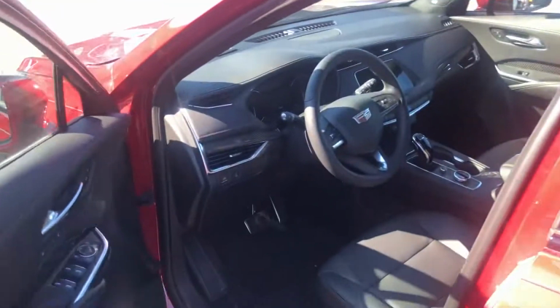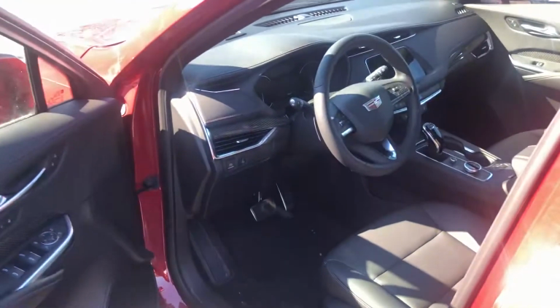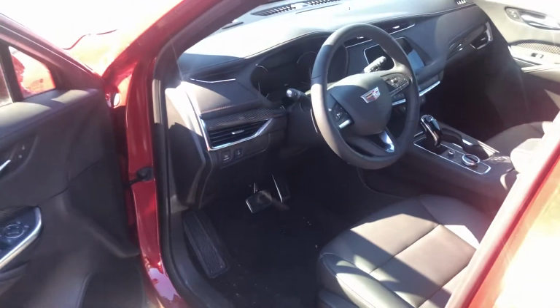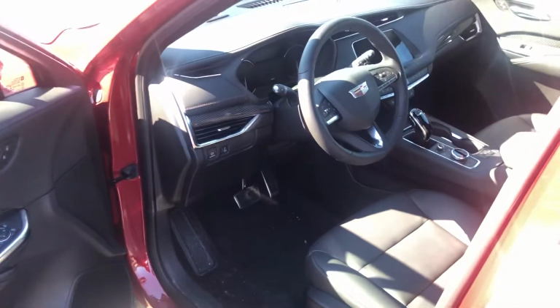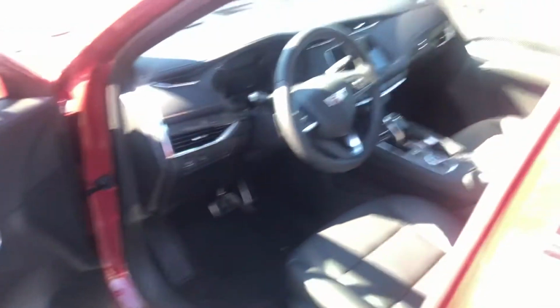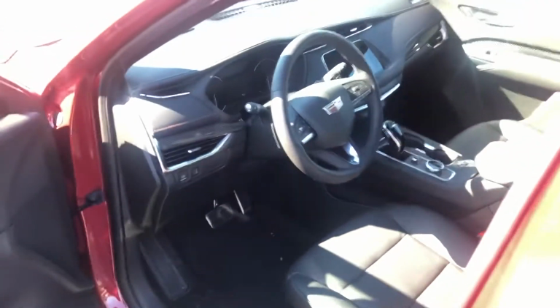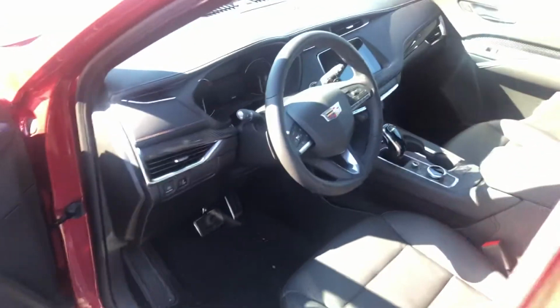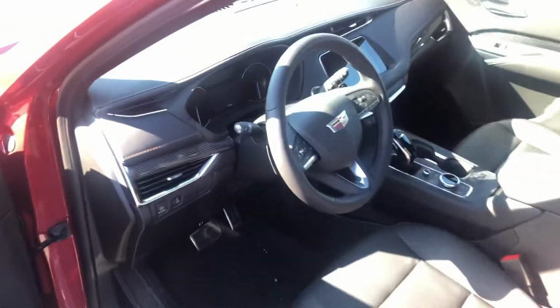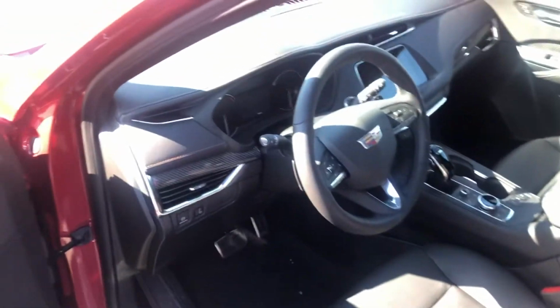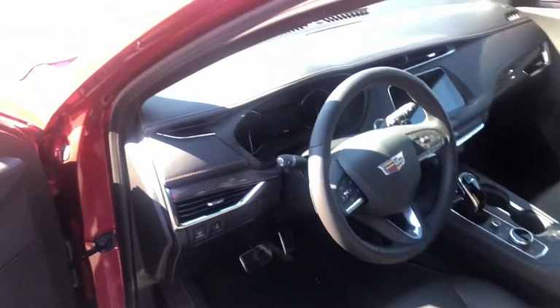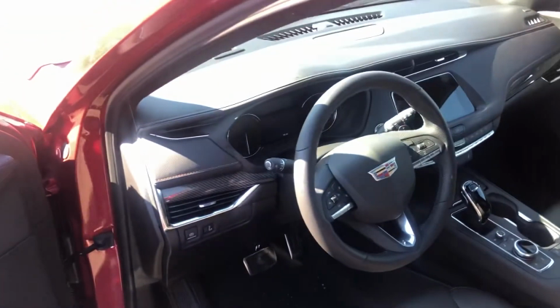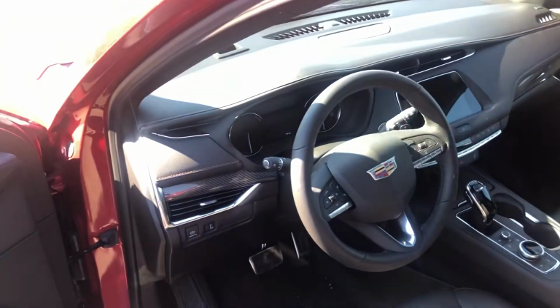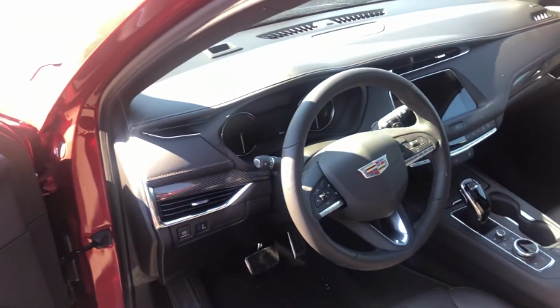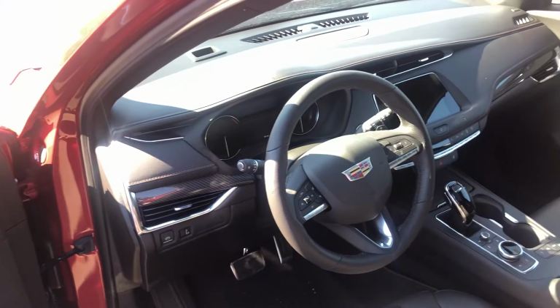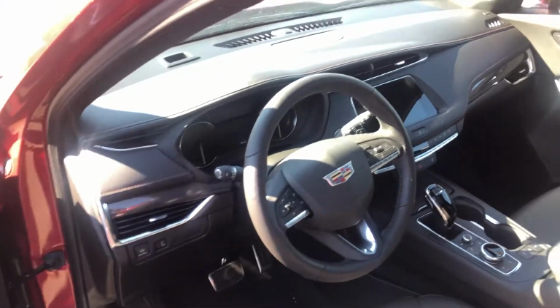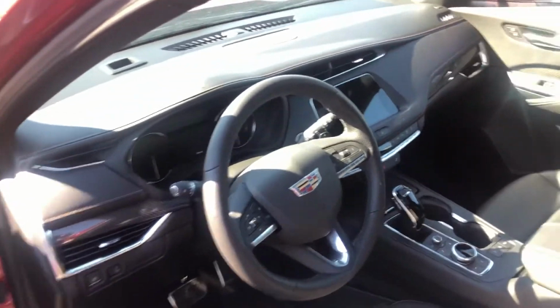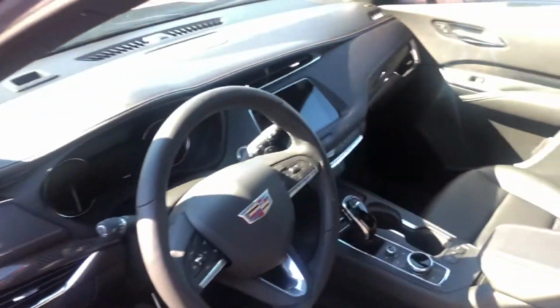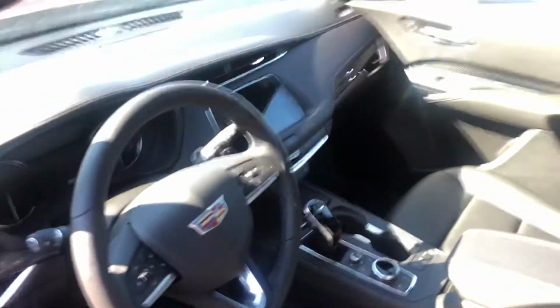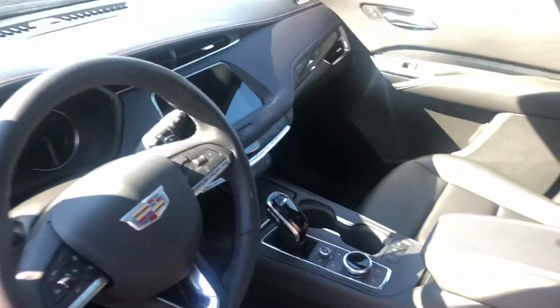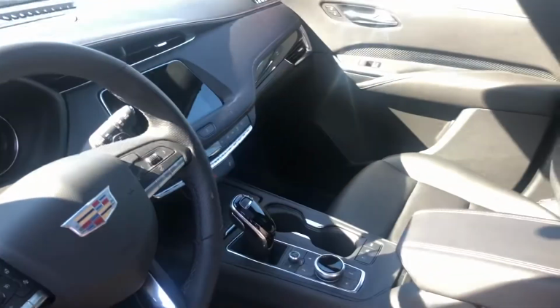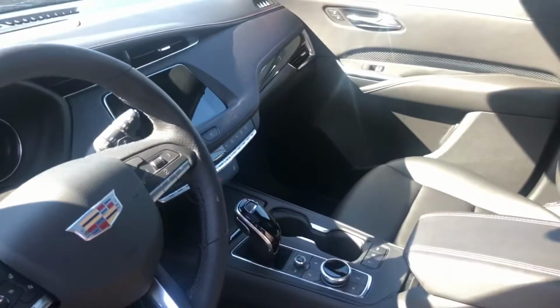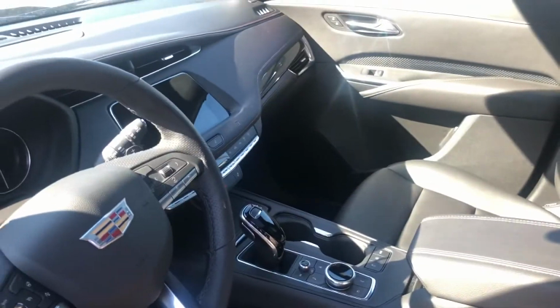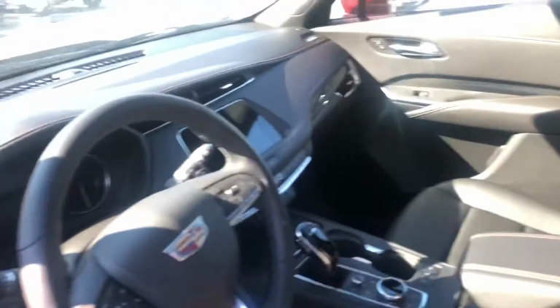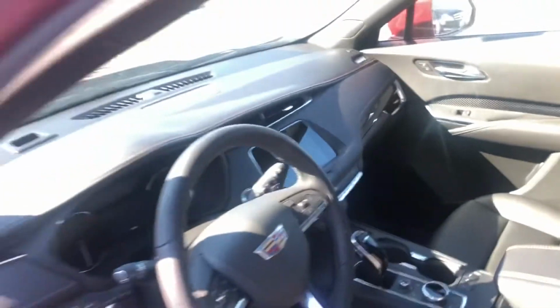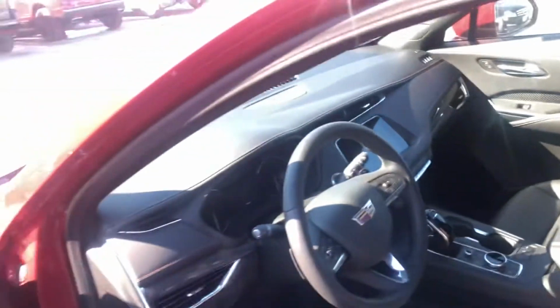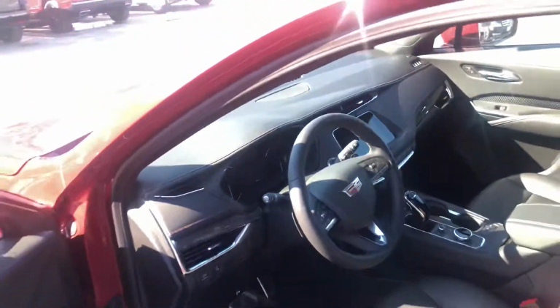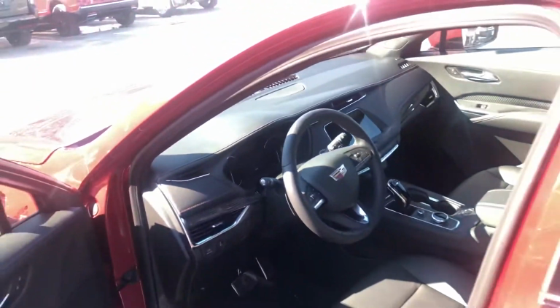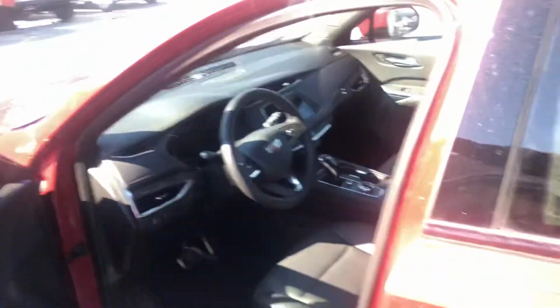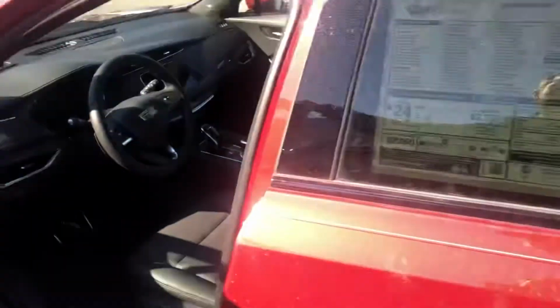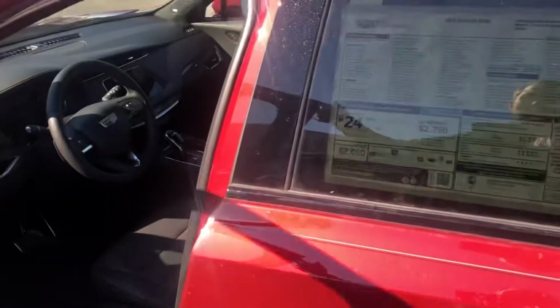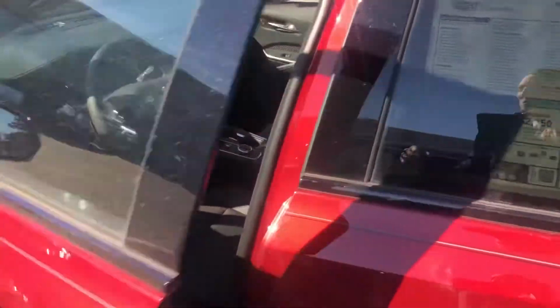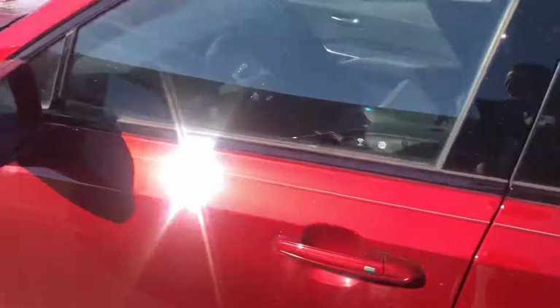Heated seats, Bluetooth, CarPlay, and Android Auto. Only 94 miles on this one. And it is of course all-wheel drive.